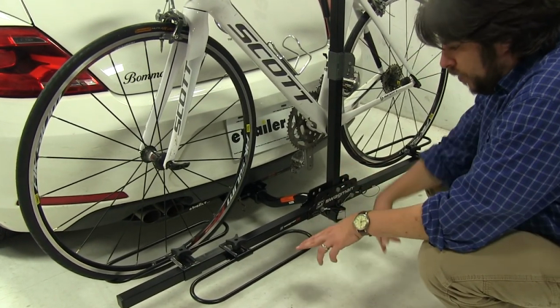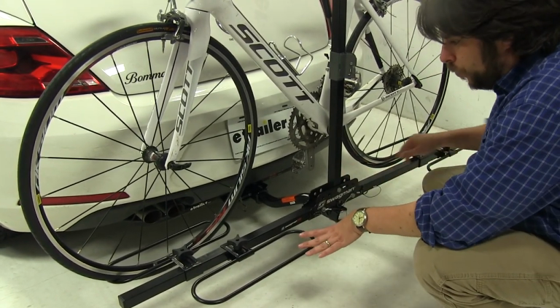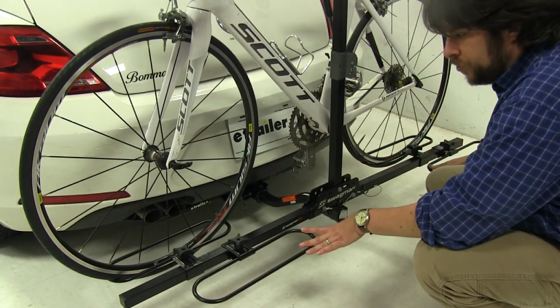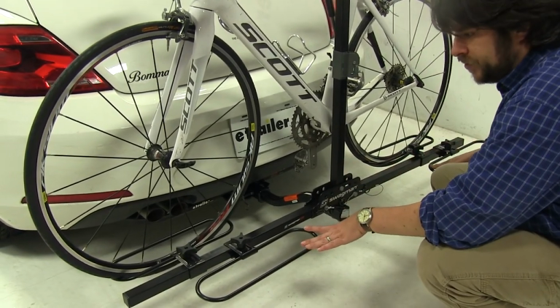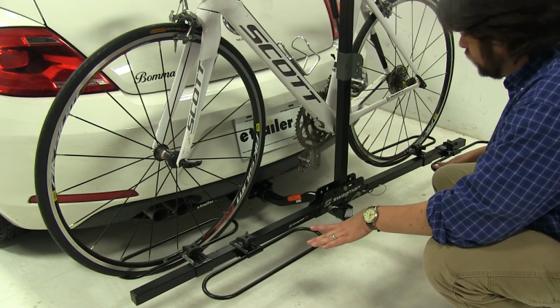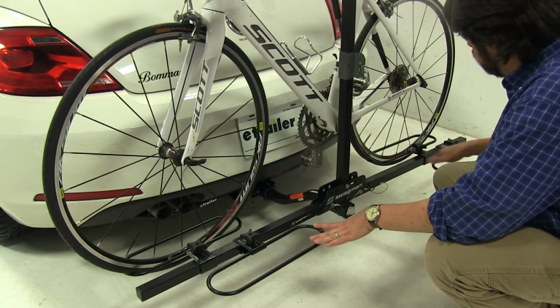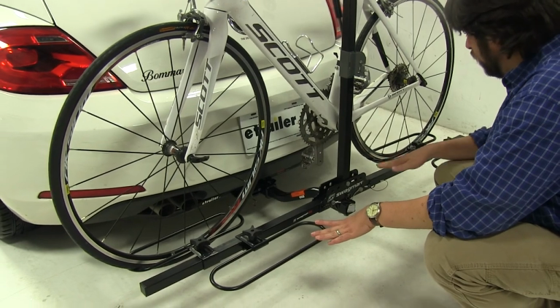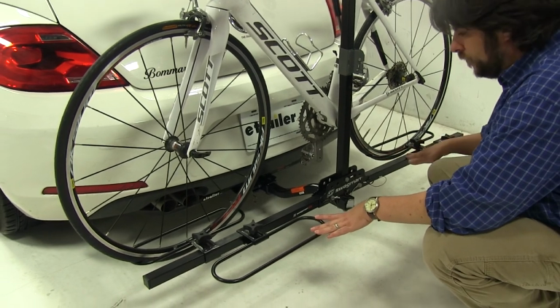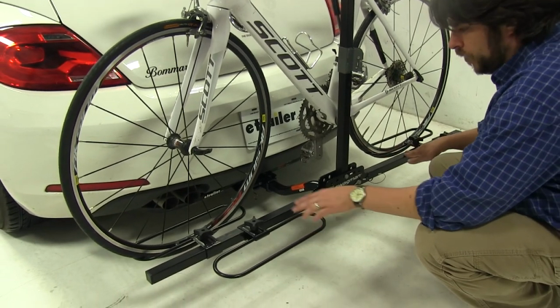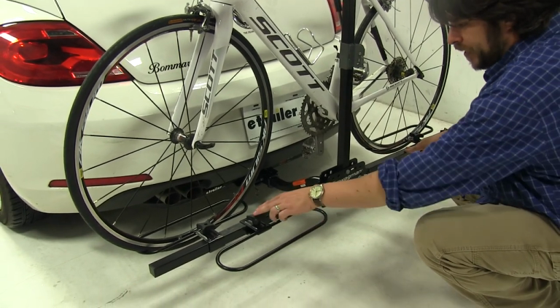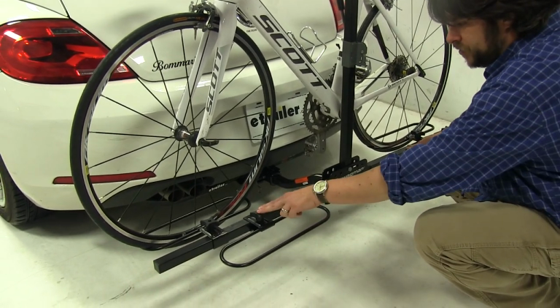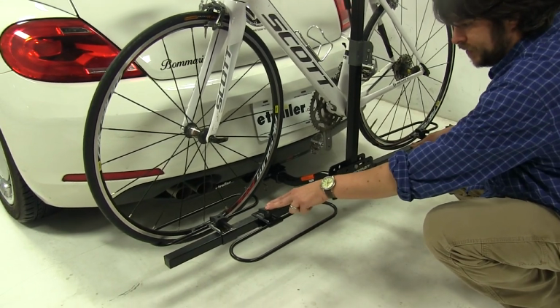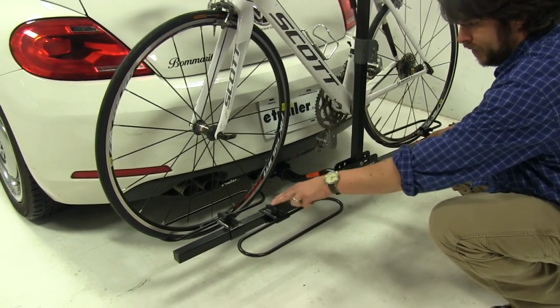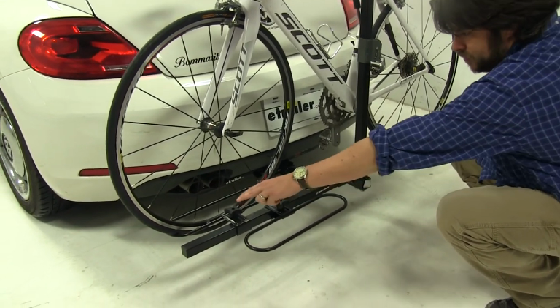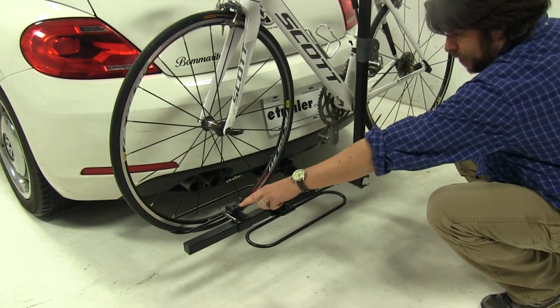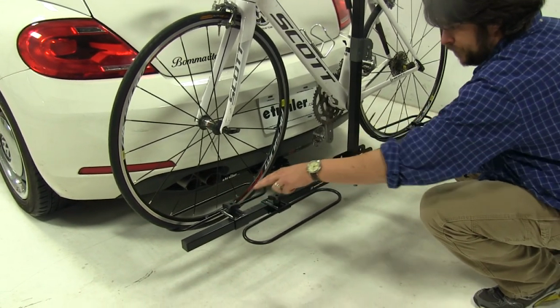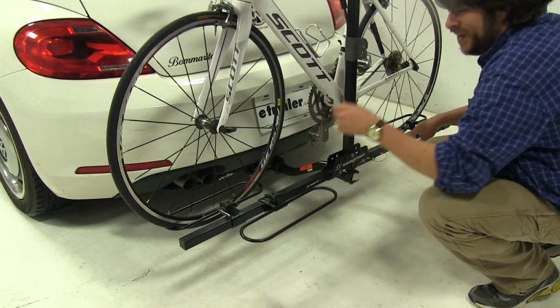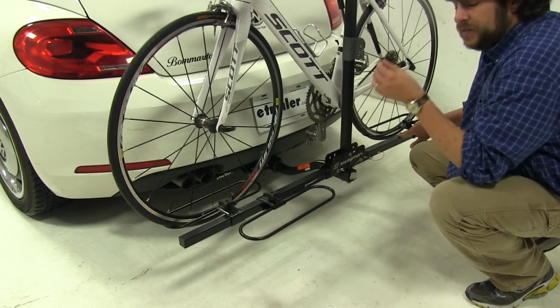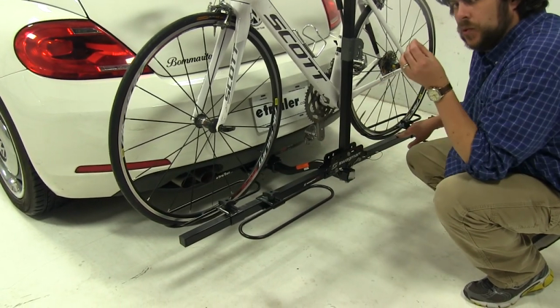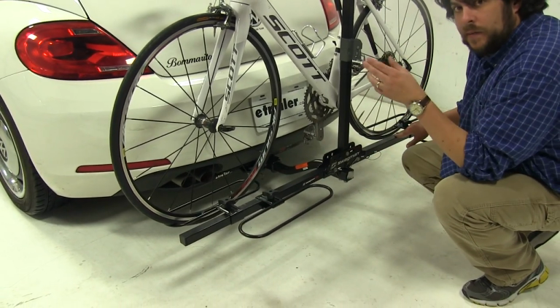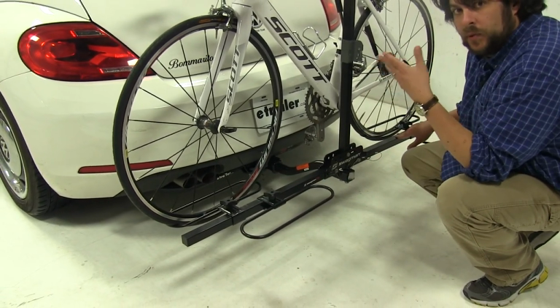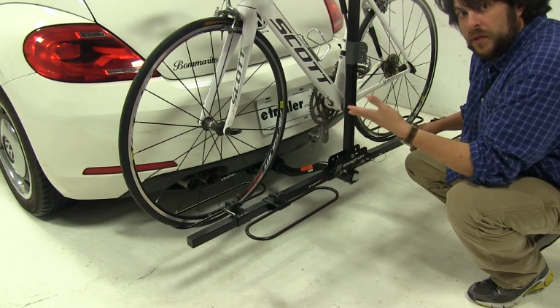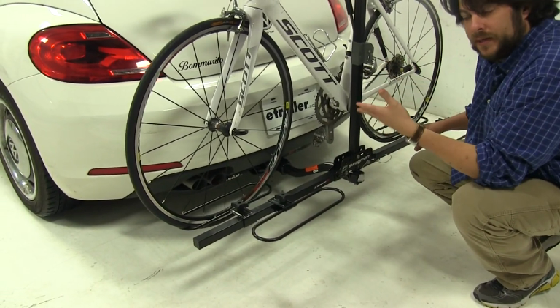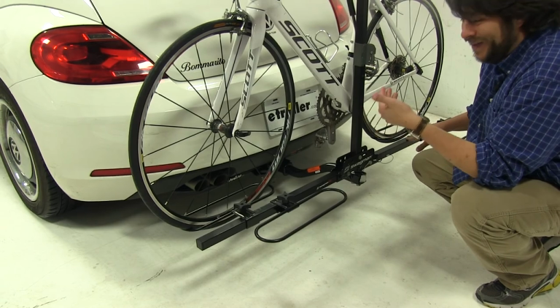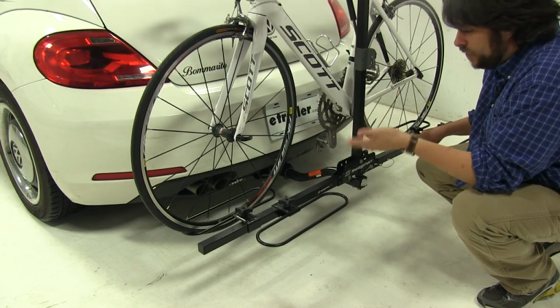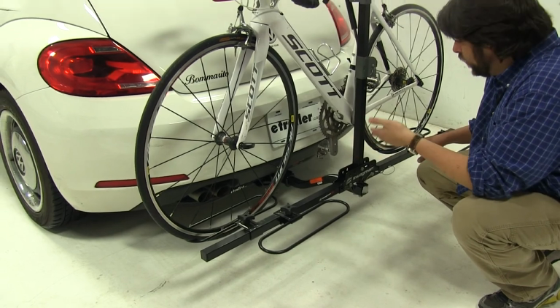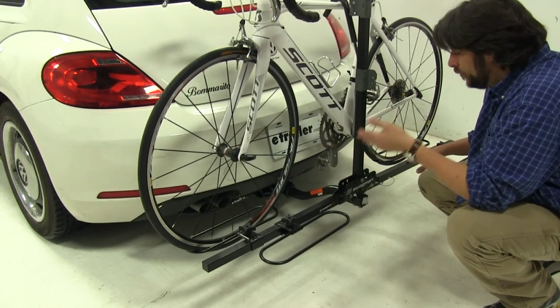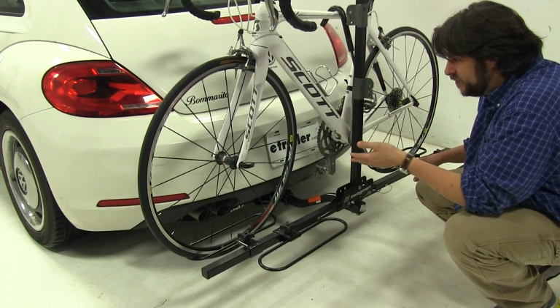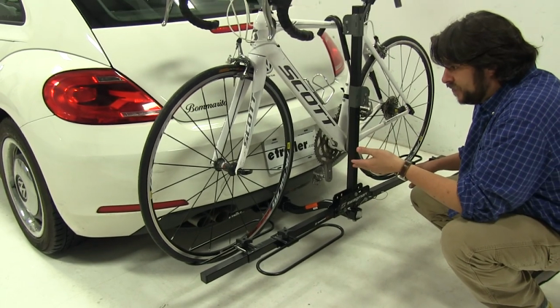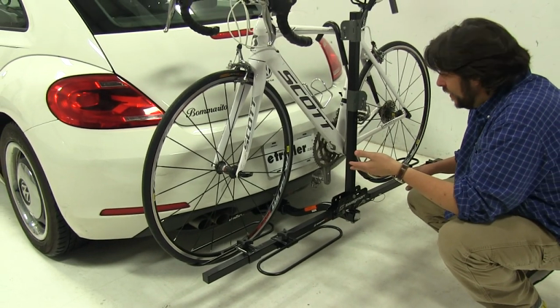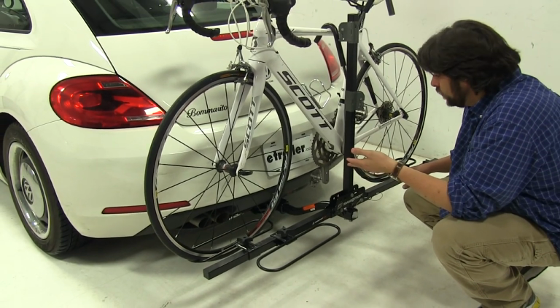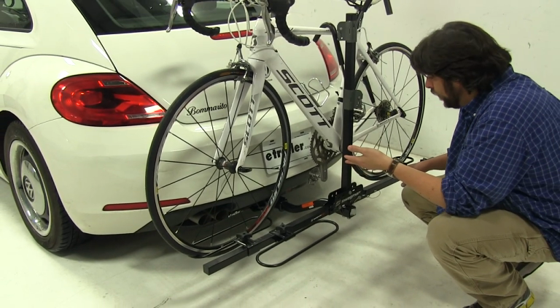The wheel trays are adjustable back and forth by loosening and tightening these knobs. This is to accommodate both loading and bikes of different sizes as well.